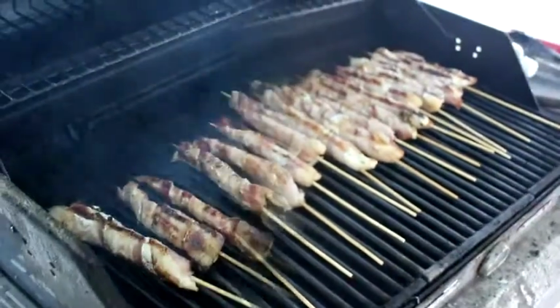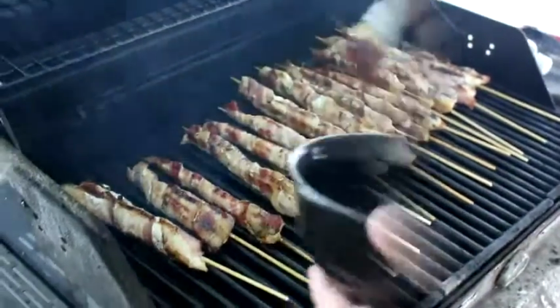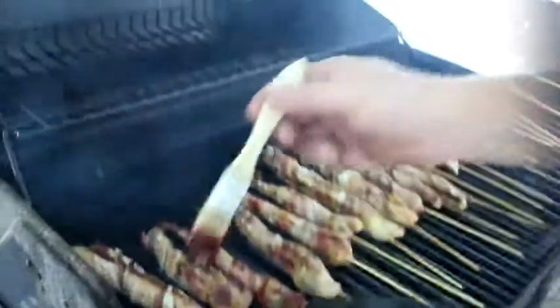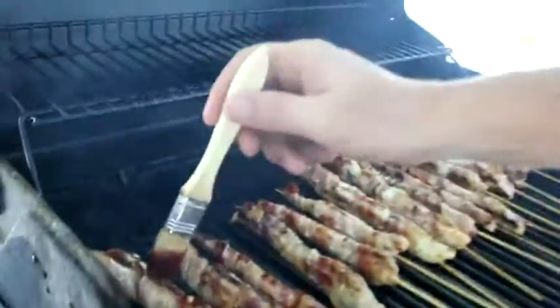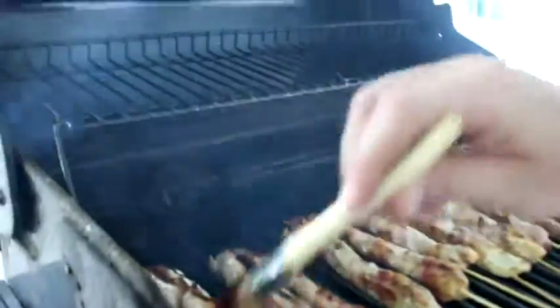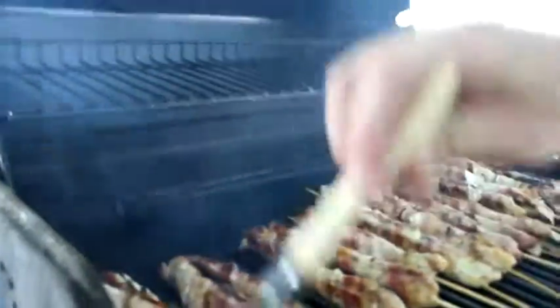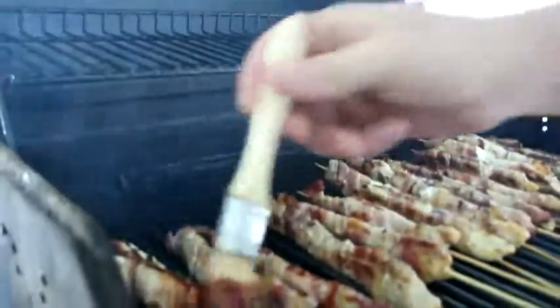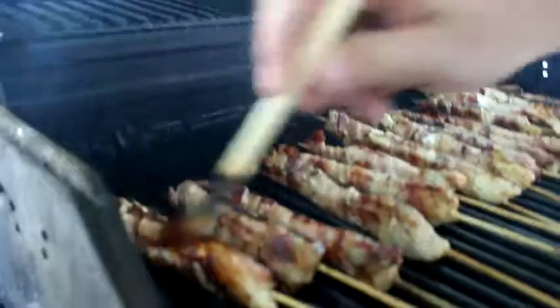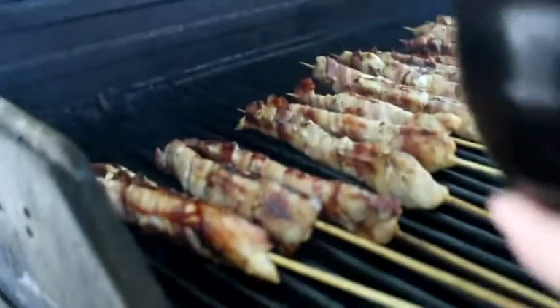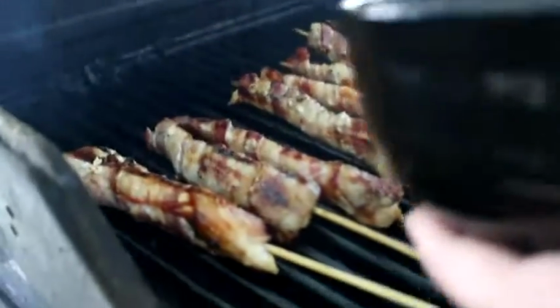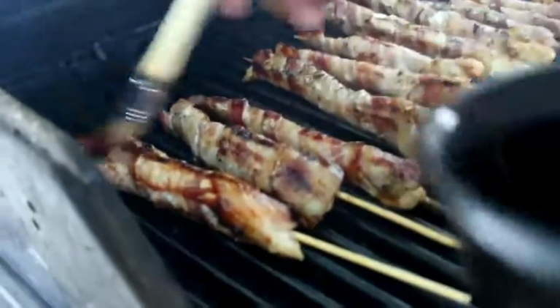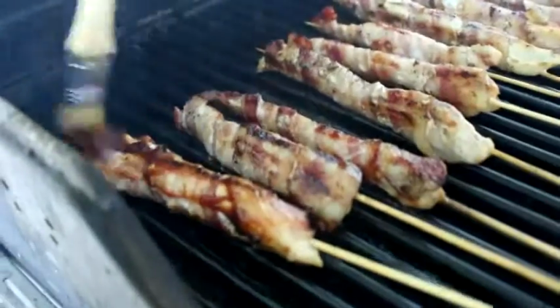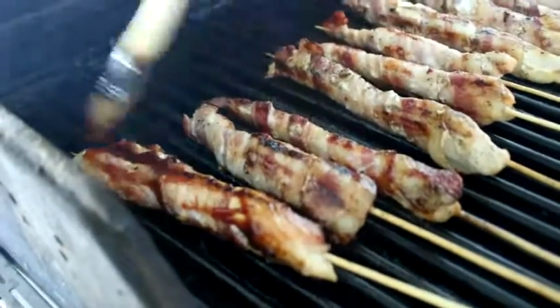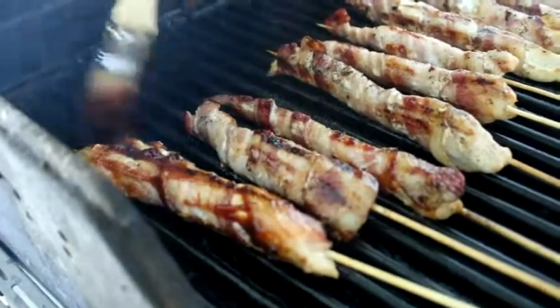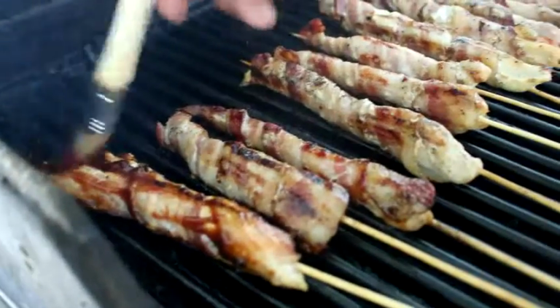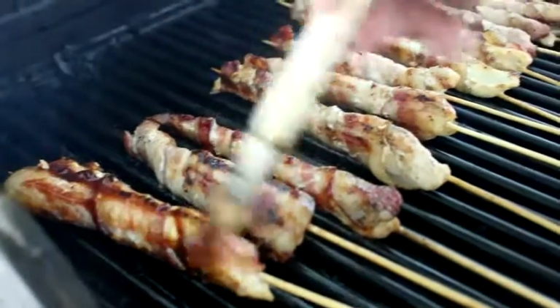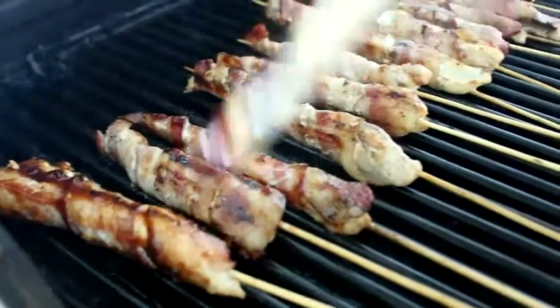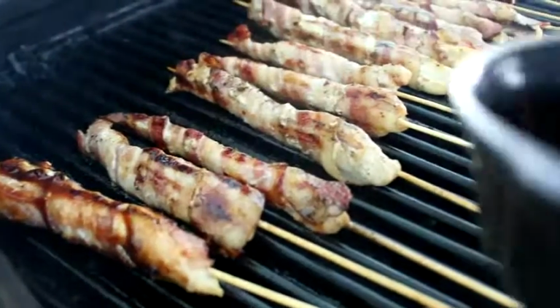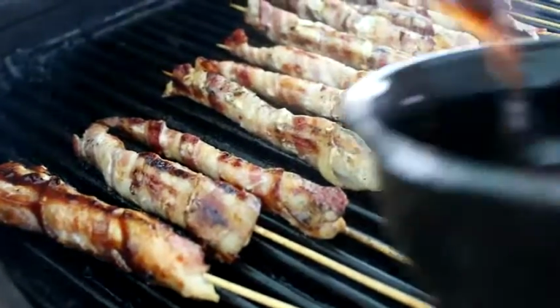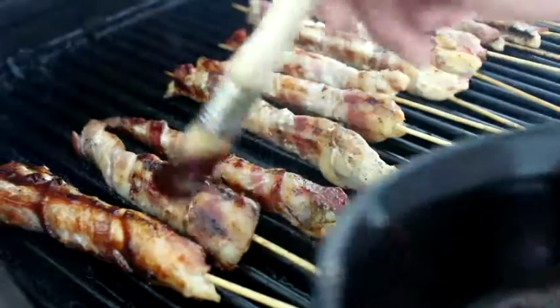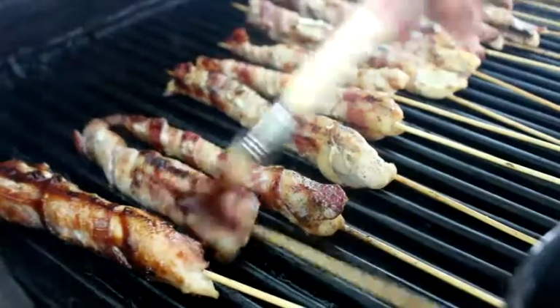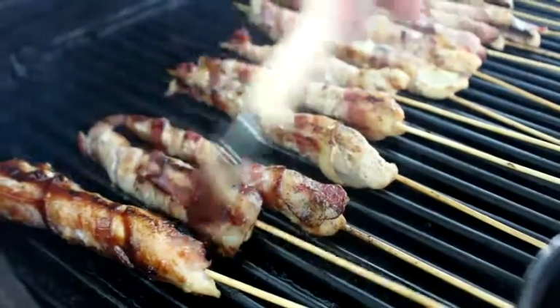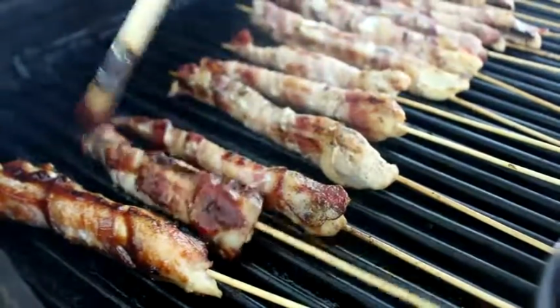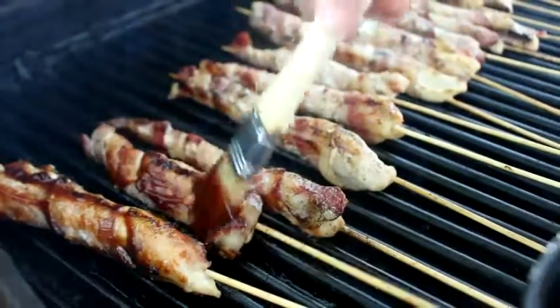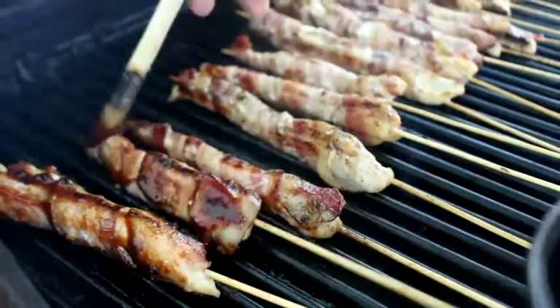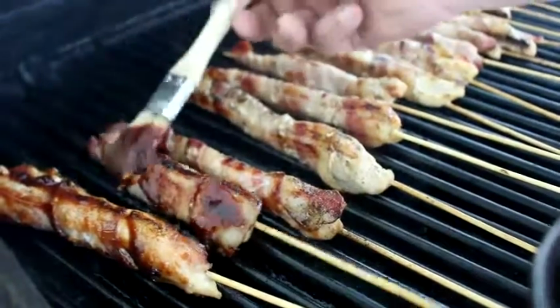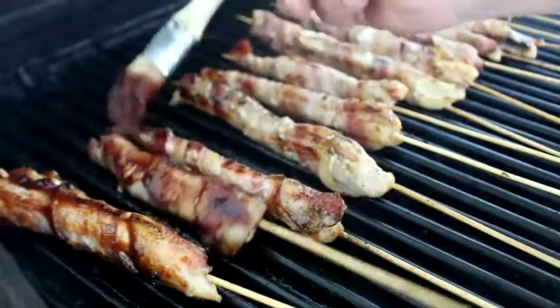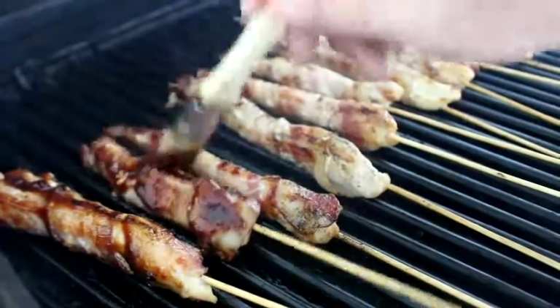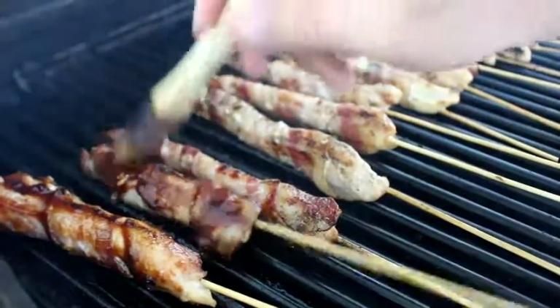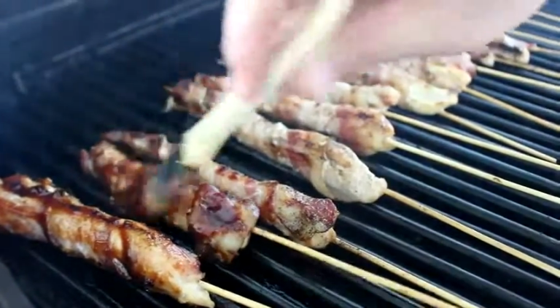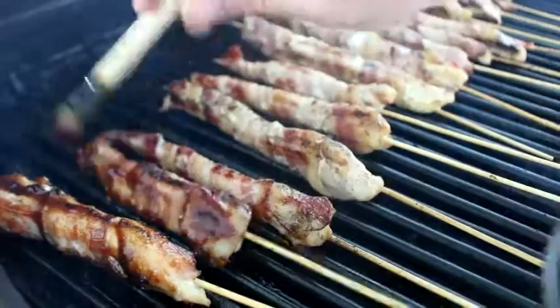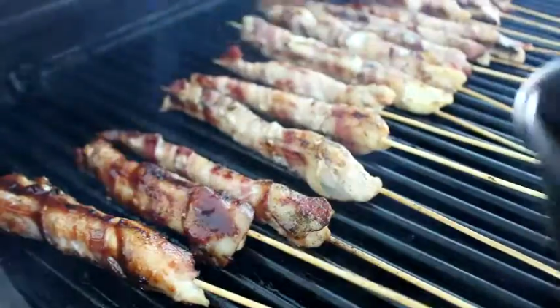Now we're going to go ahead and apply our barbecue sauce. Got a good color on both sides. Chicken's about cooked all the way through. This is just putting that extra layer of goodness in there.